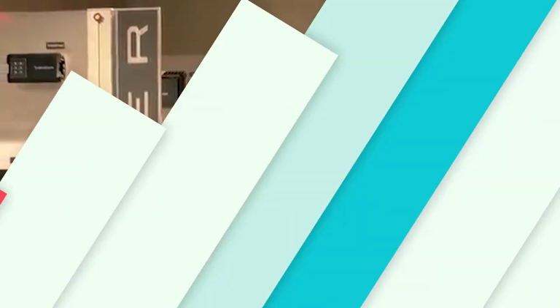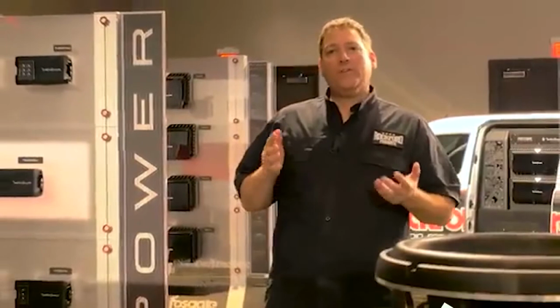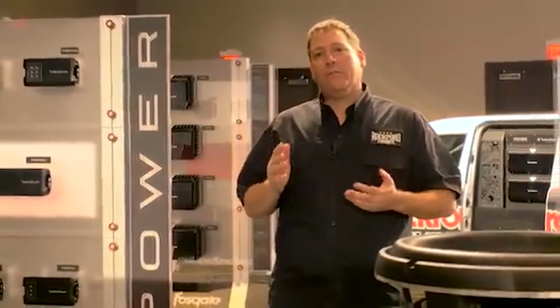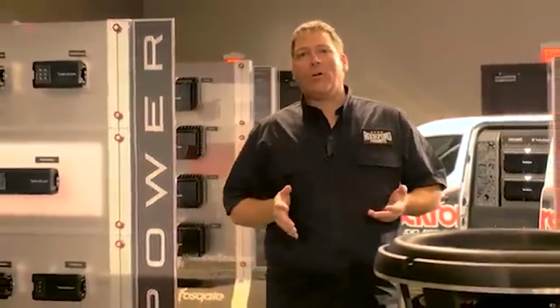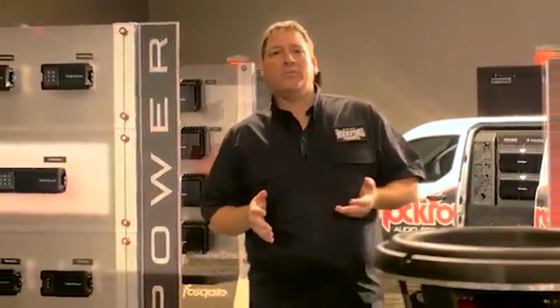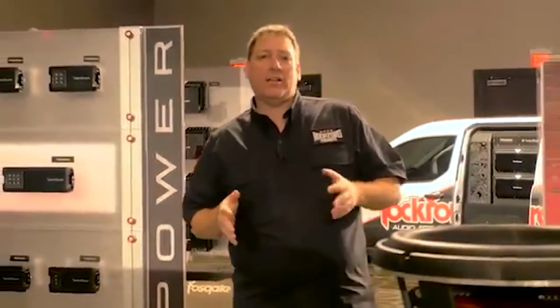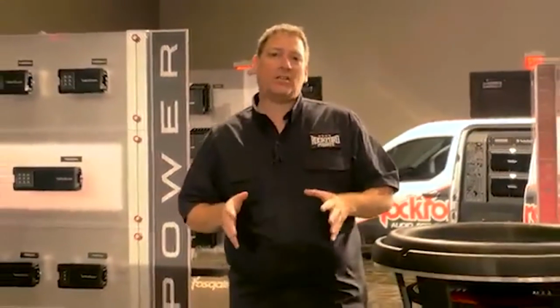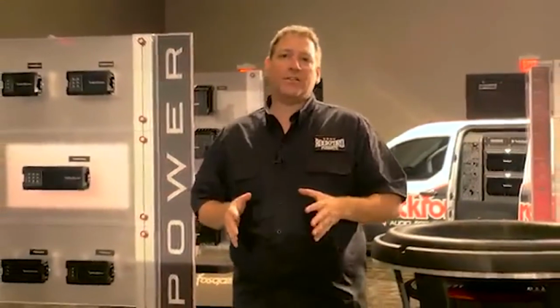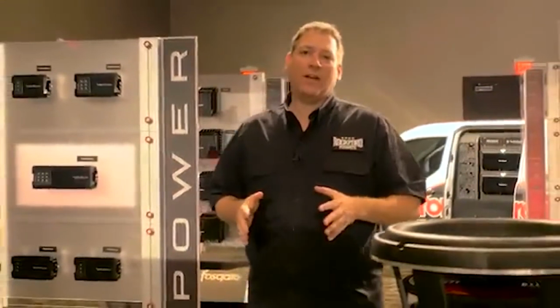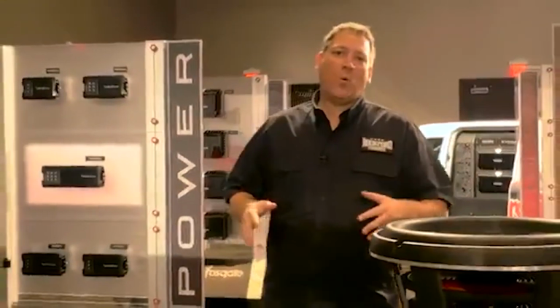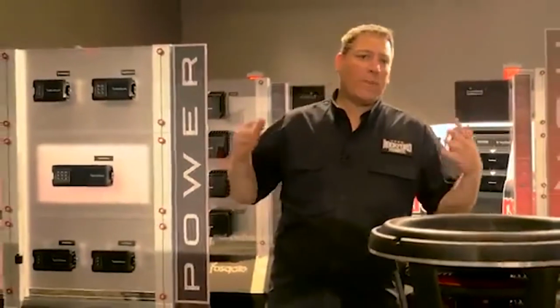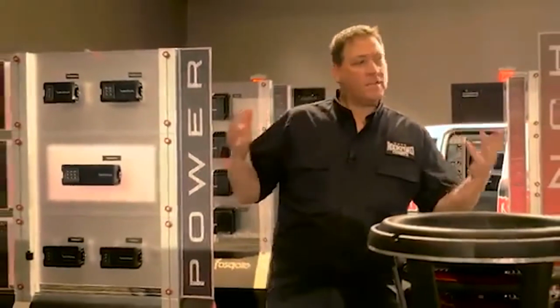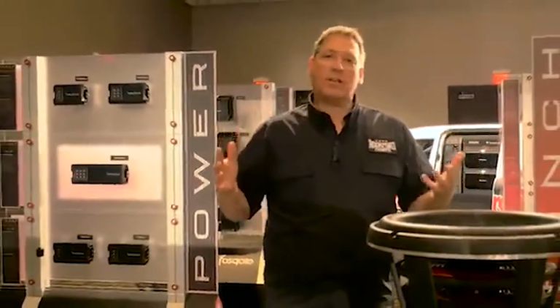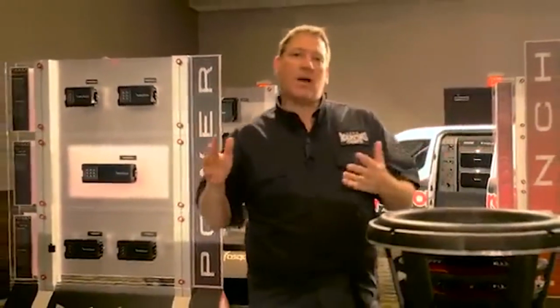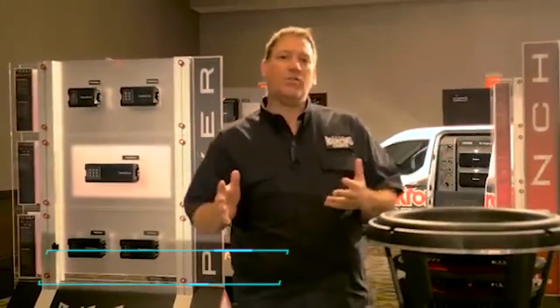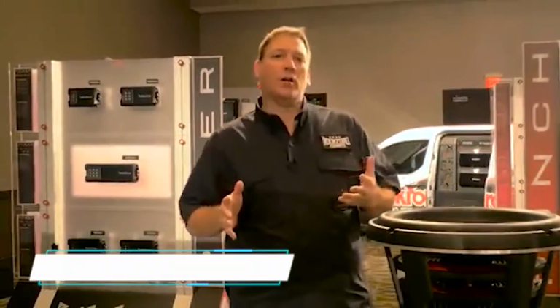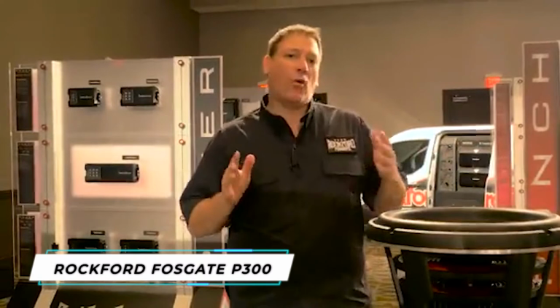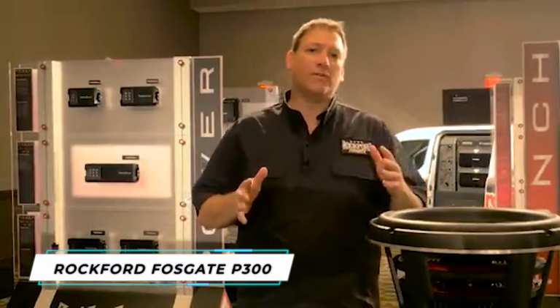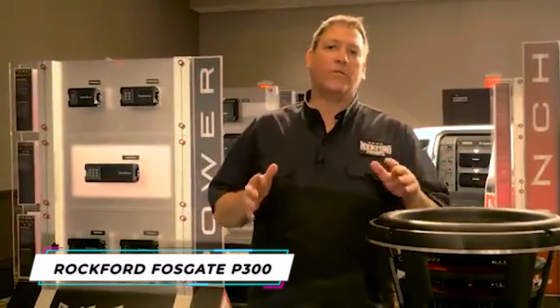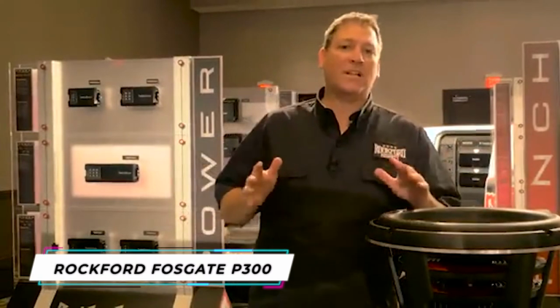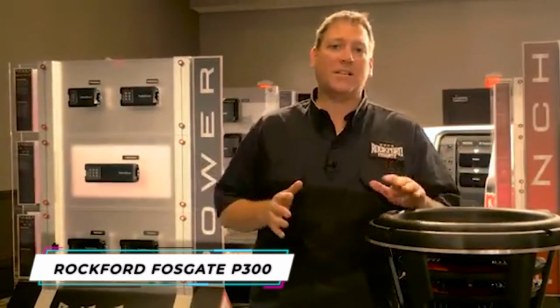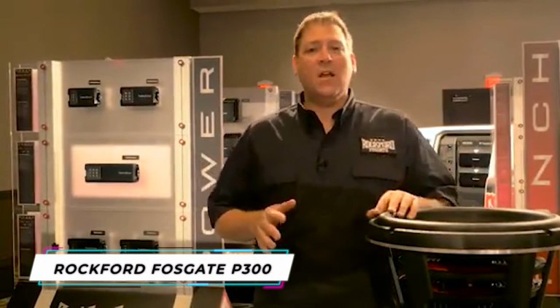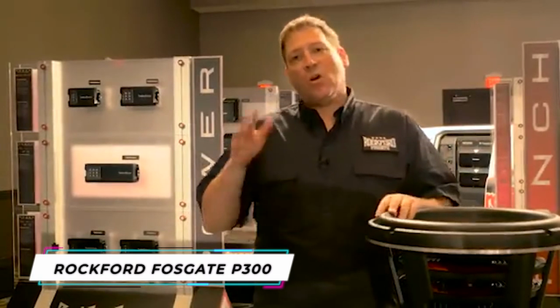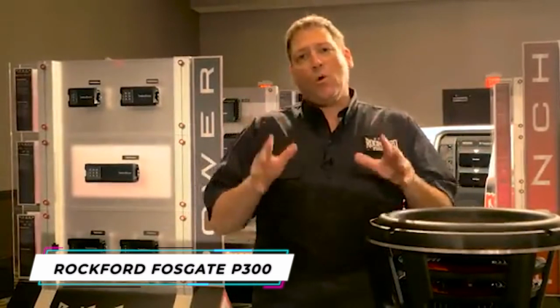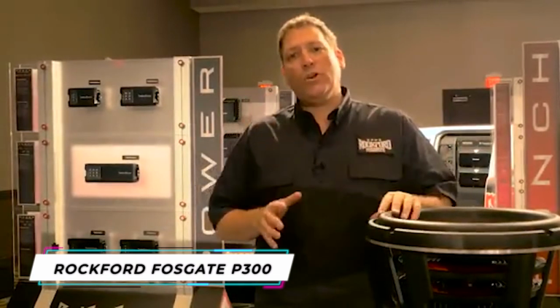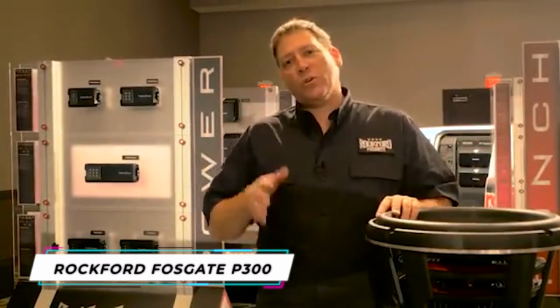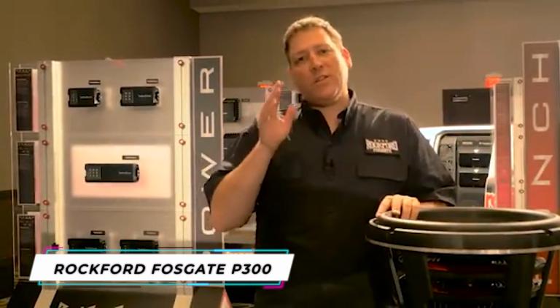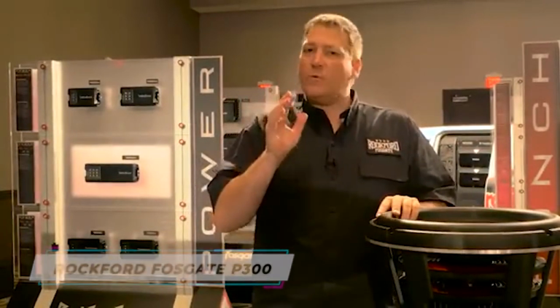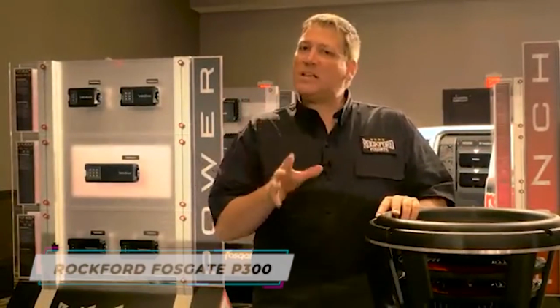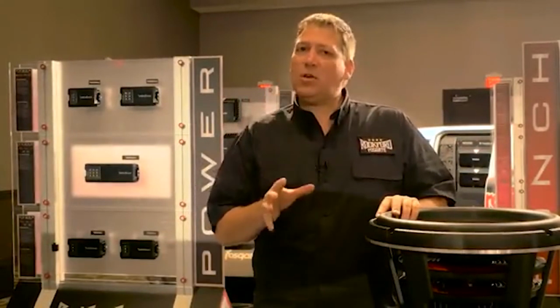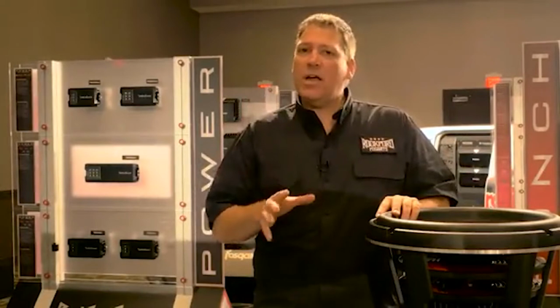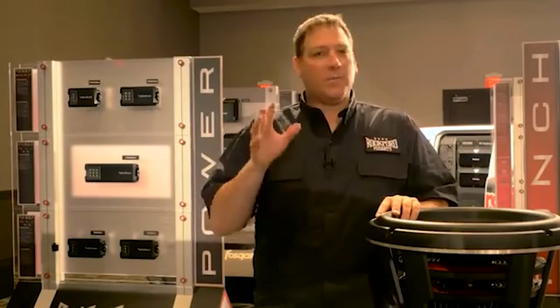We're coming to you from the Hard Rock Hotel in Las Vegas, Nevada, where we're basically displaying some of the hottest new products that Rockford is showing for 2016. So we're going to take you and give you an inside look at some of those new products and what you can expect coming down the pipe from Rockford Fosgate for 2016.